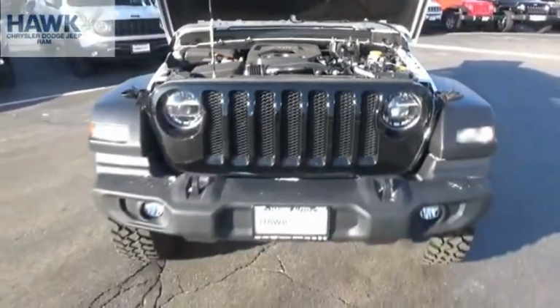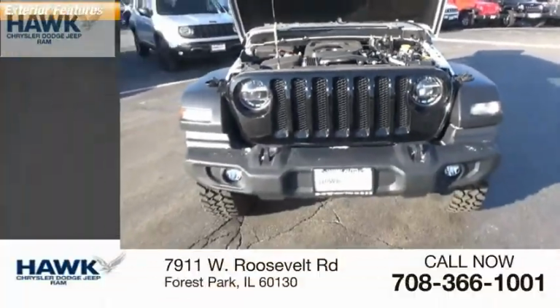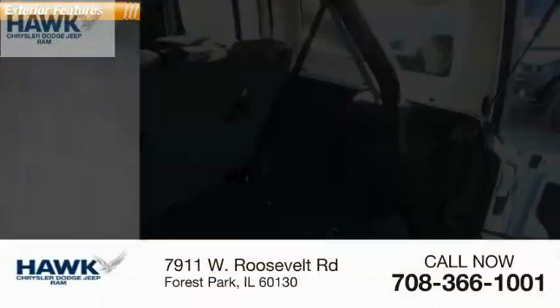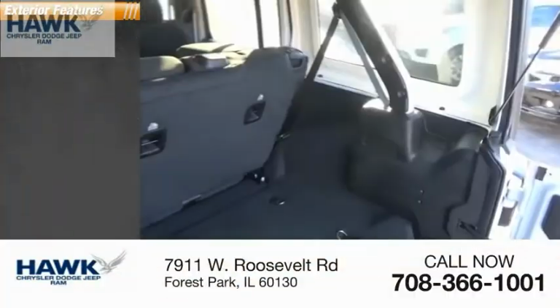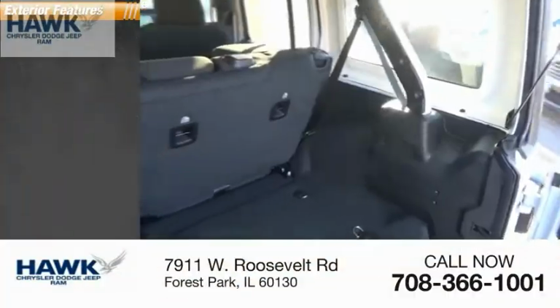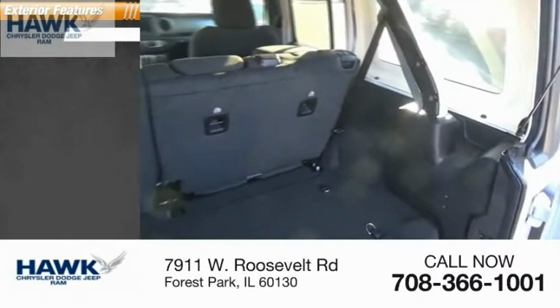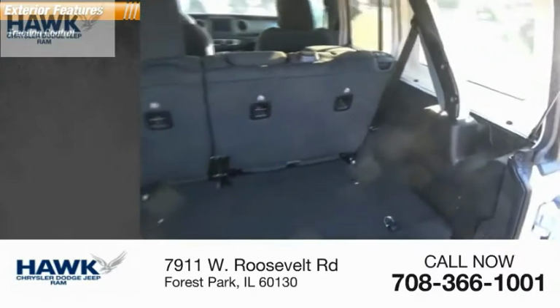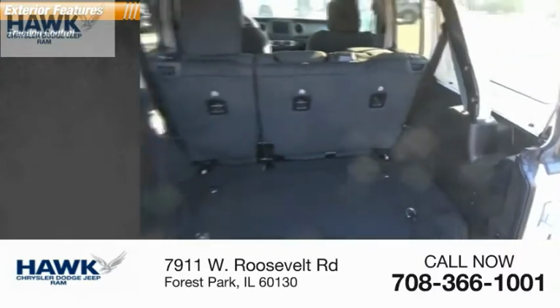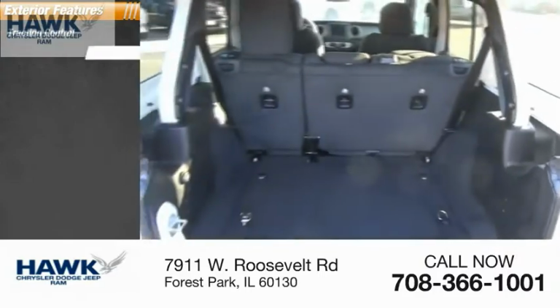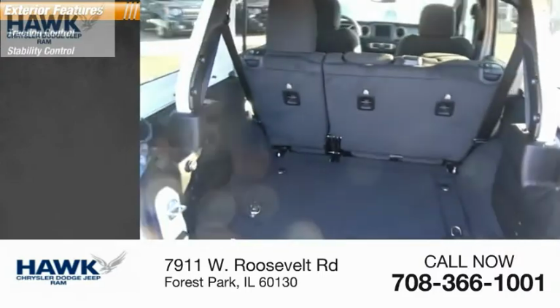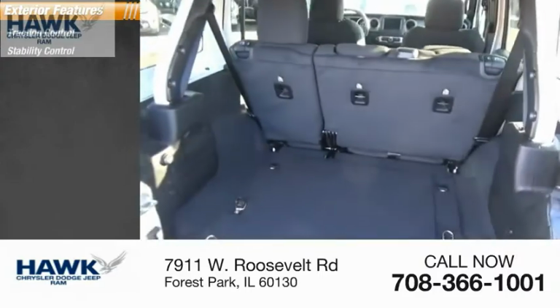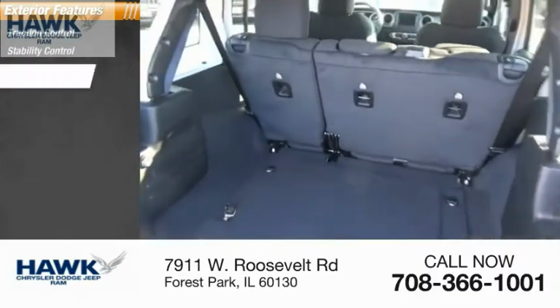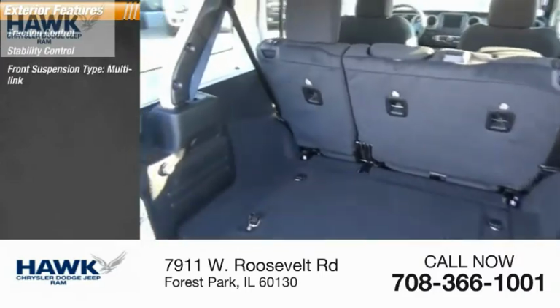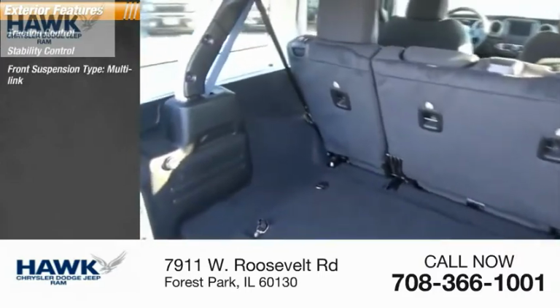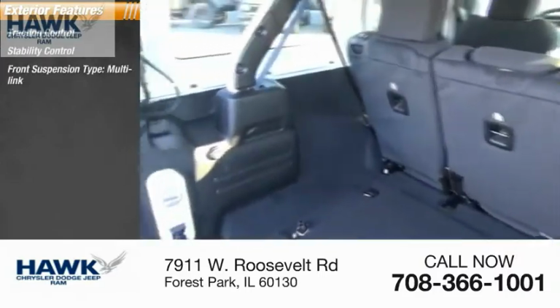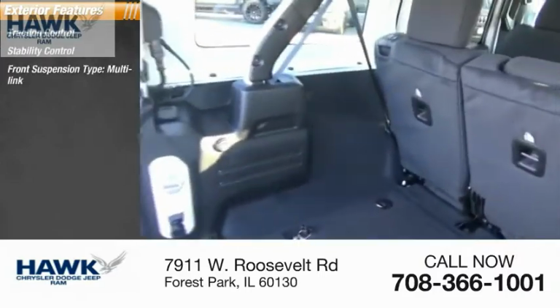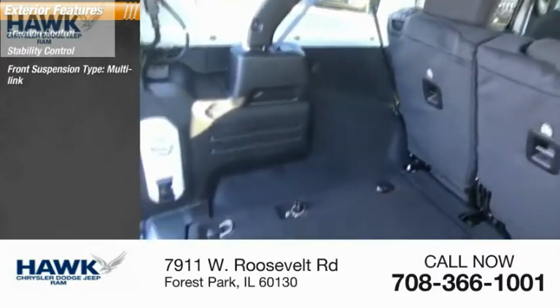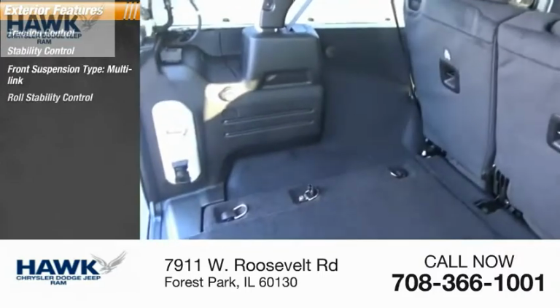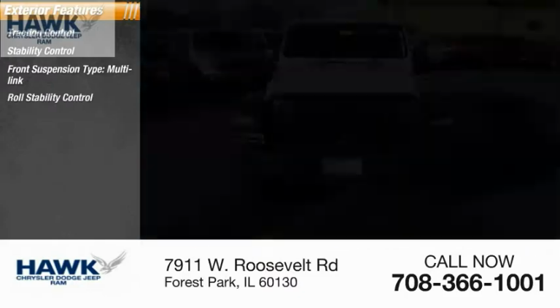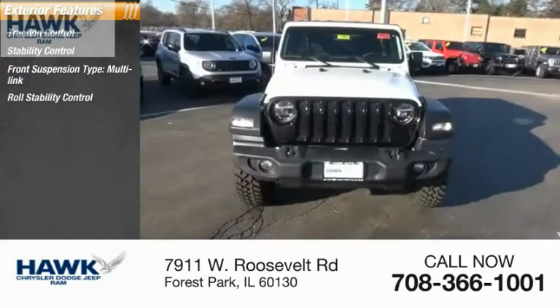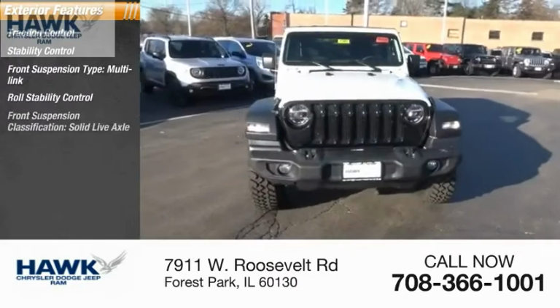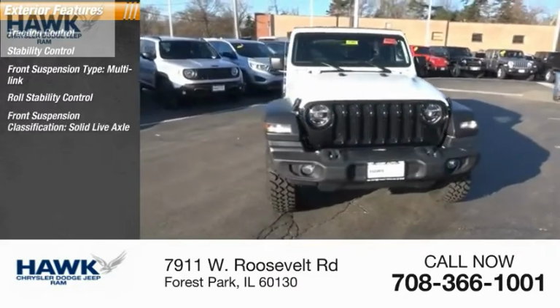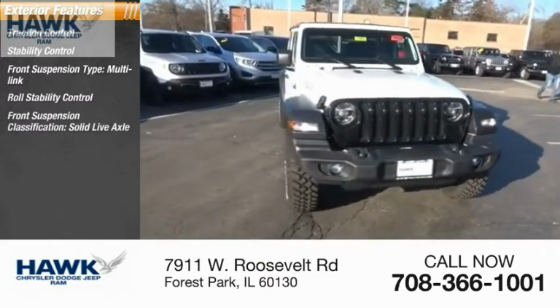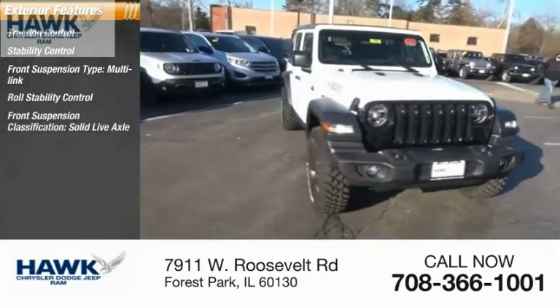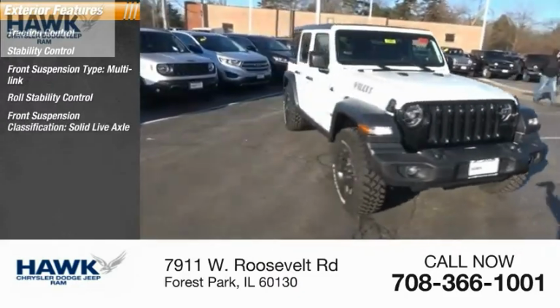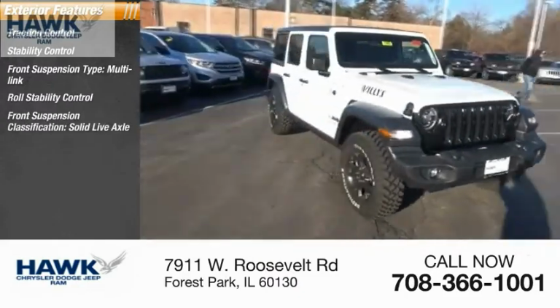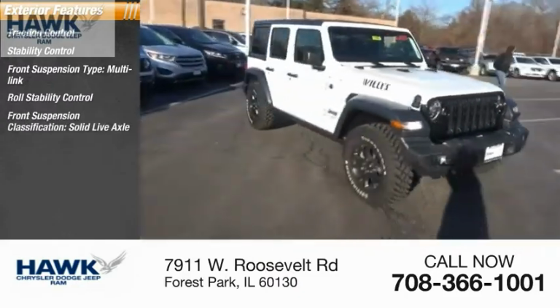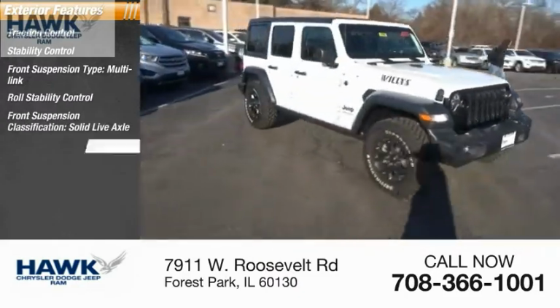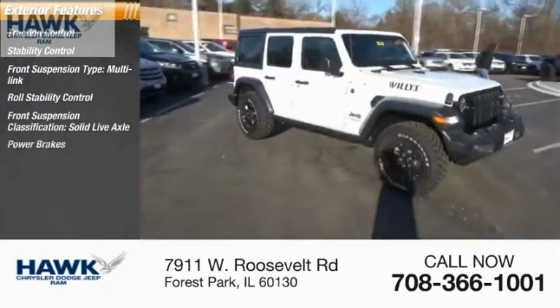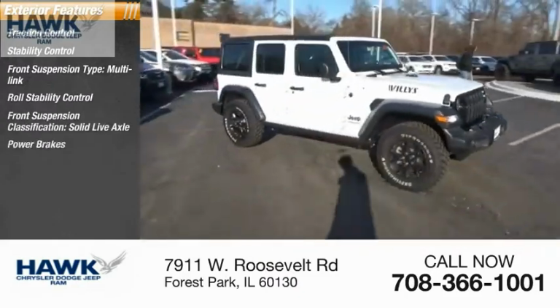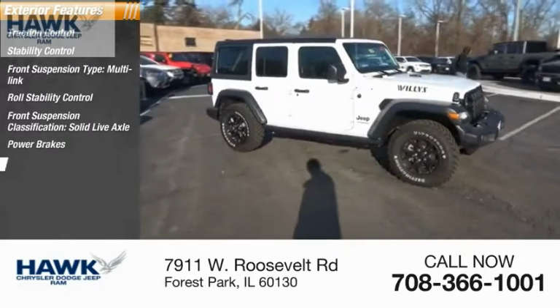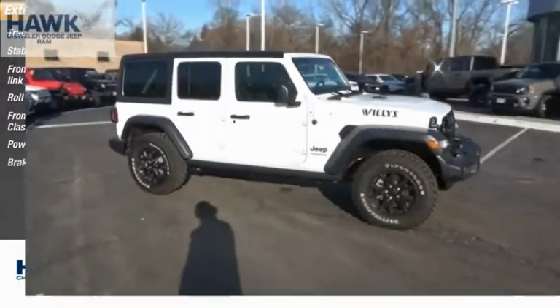Here are some of this vehicle's great options: traction control, stability control, front suspension type multi-link, roll stability control, front suspension classification solid live axle, power brakes, and braking assist.